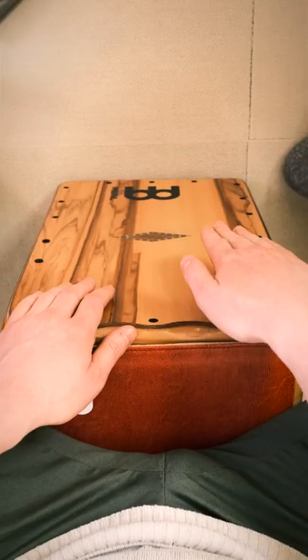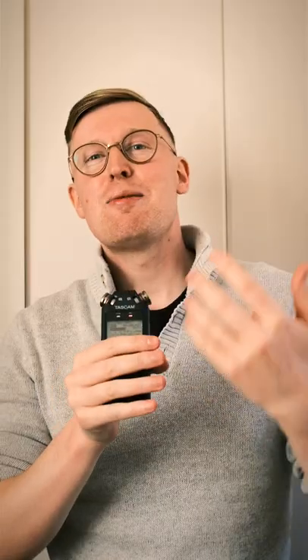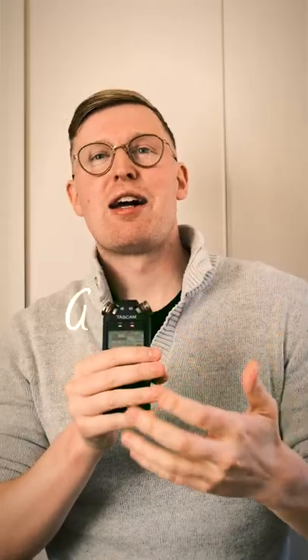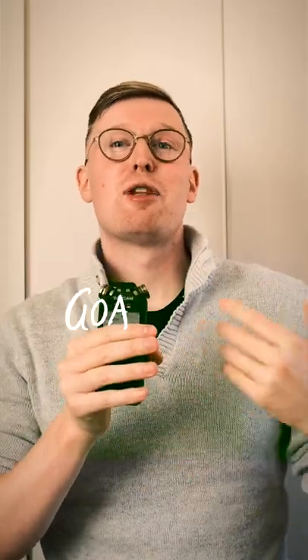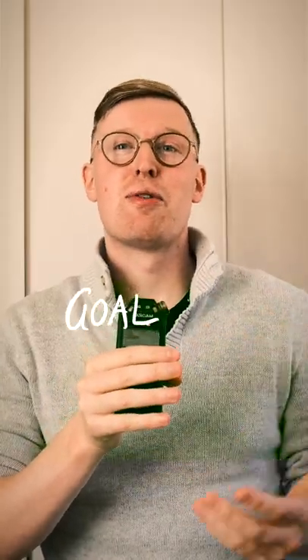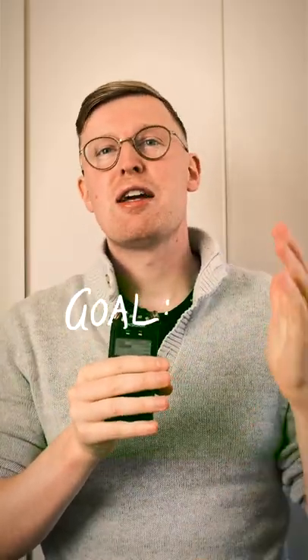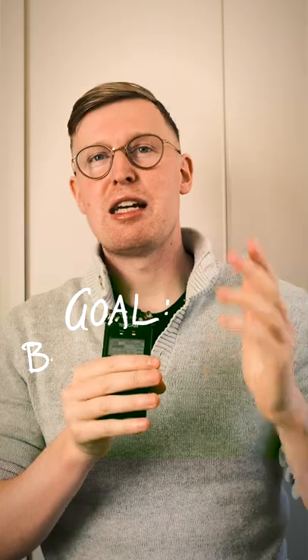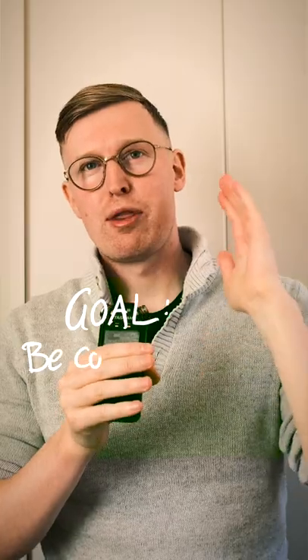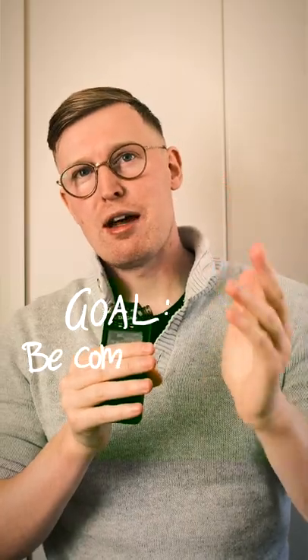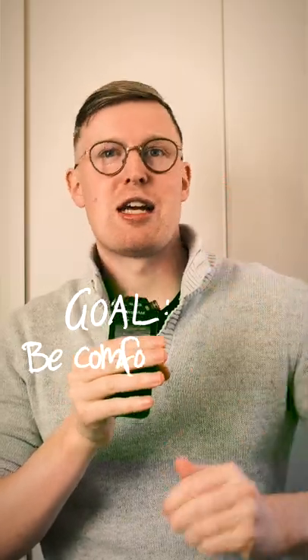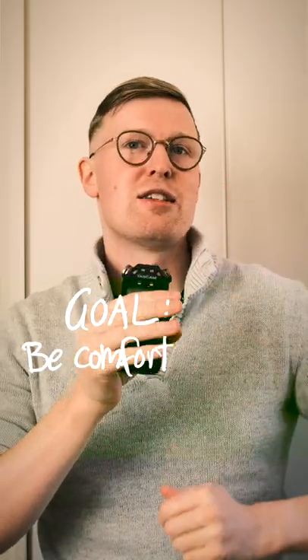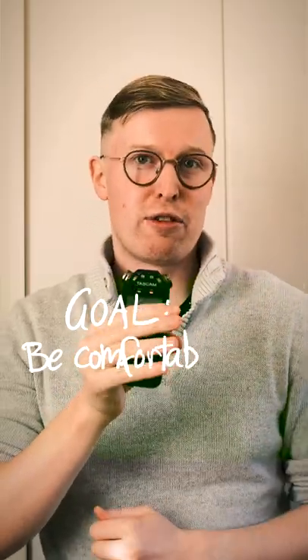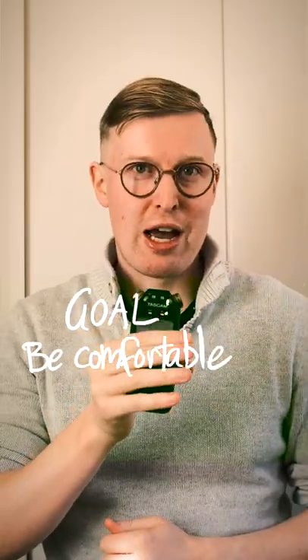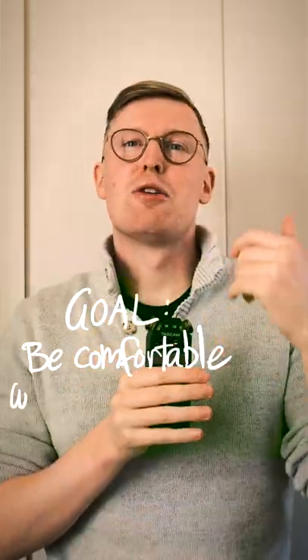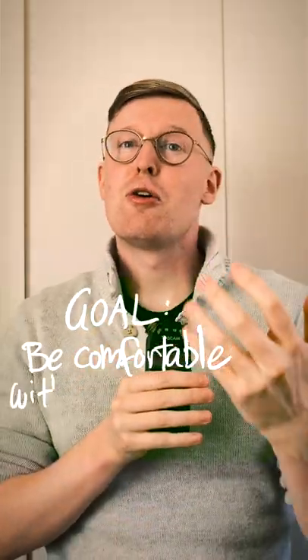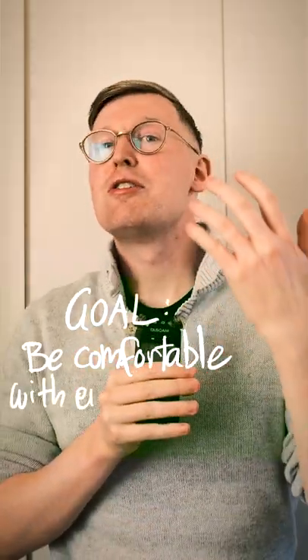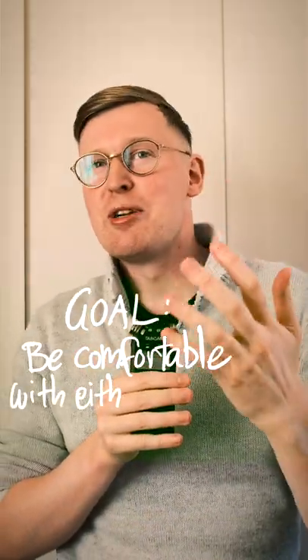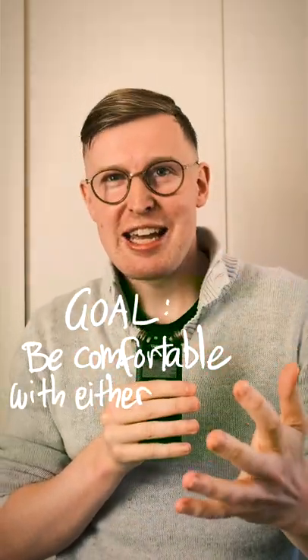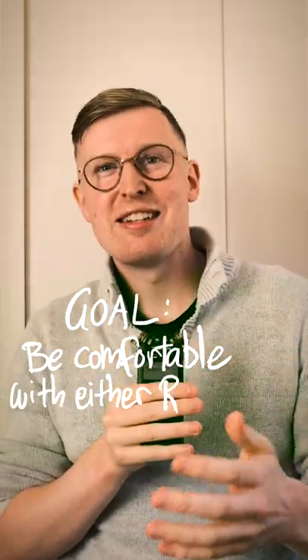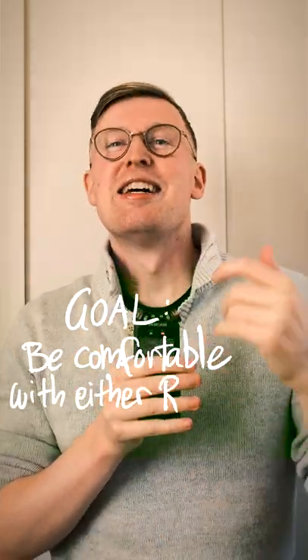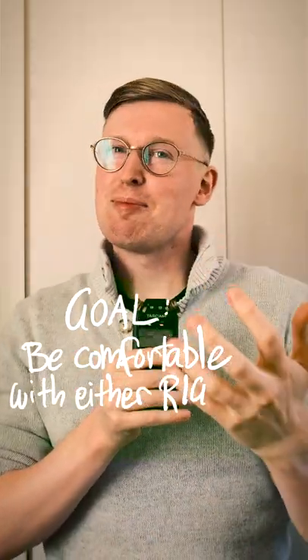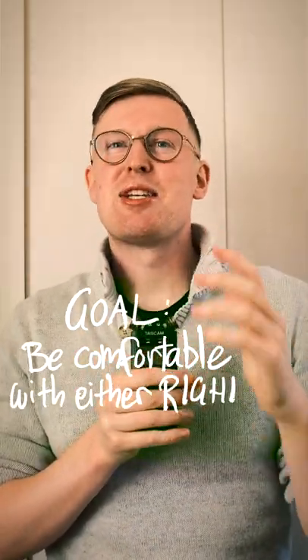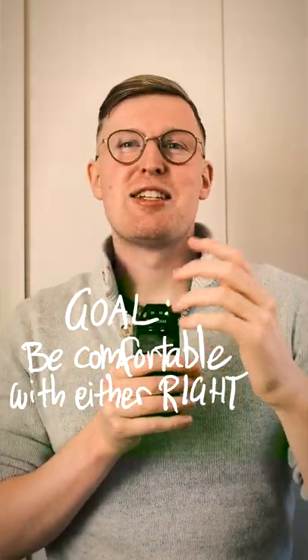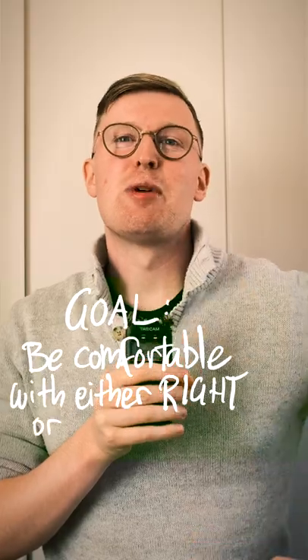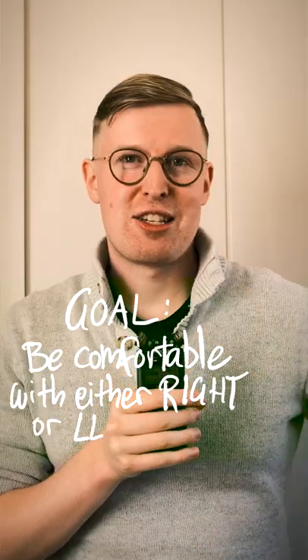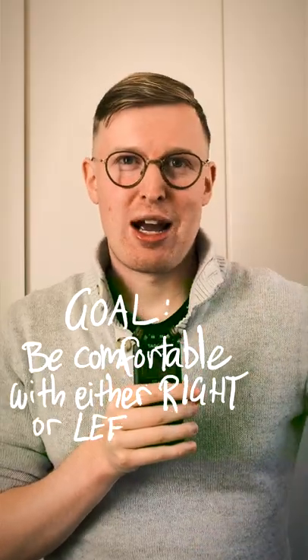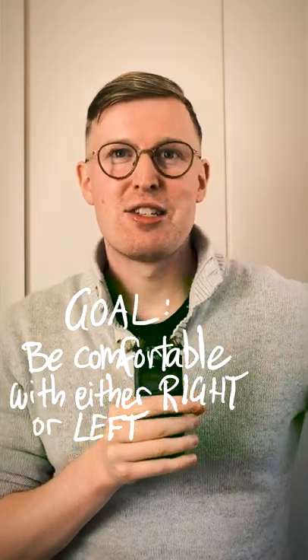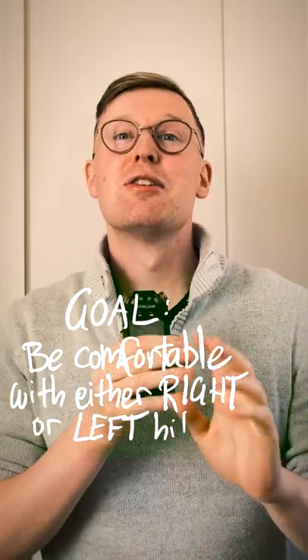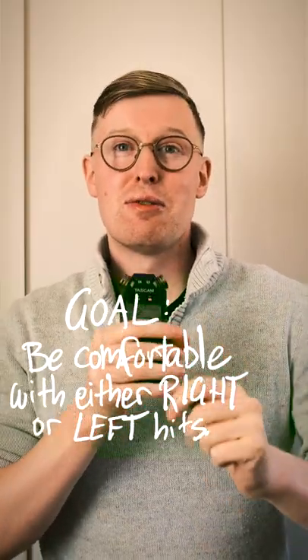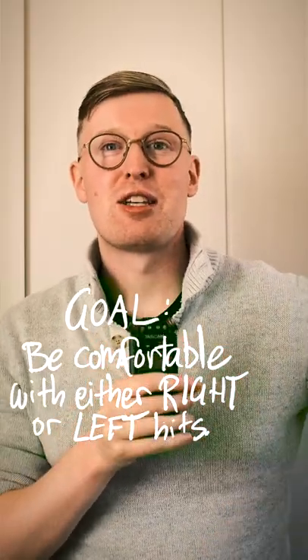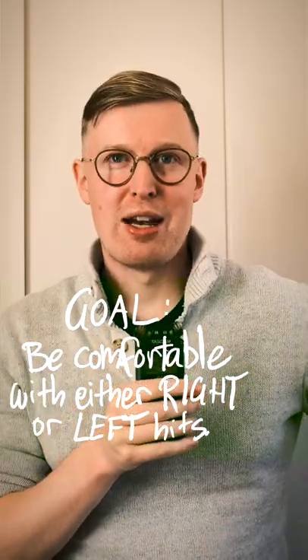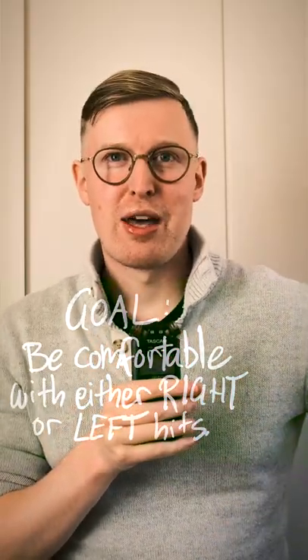Then you might like to flip it around and lead with the left hand instead of the right. Our non-dominant hand sometimes needs a little bit of extra practice, so let's go ahead and do that.